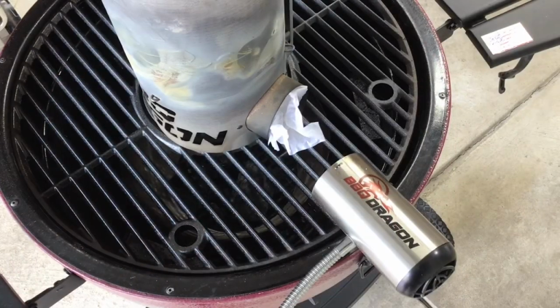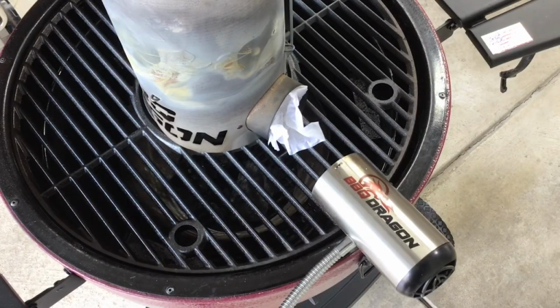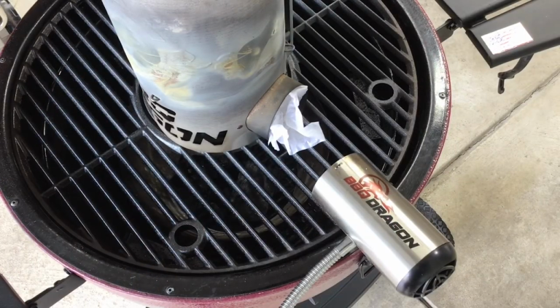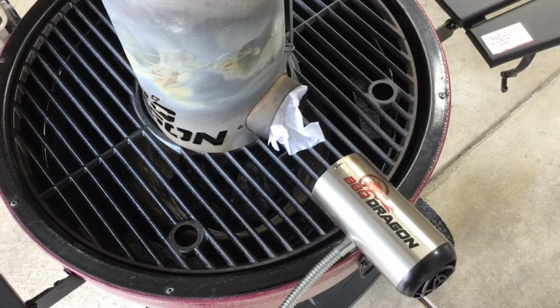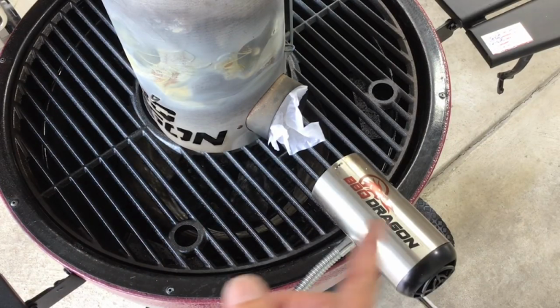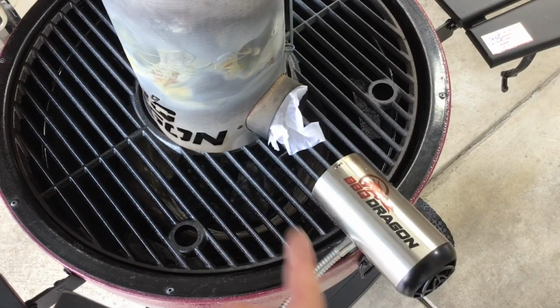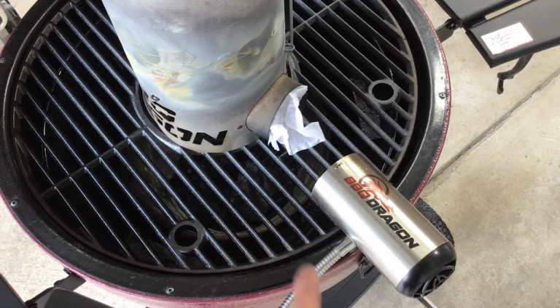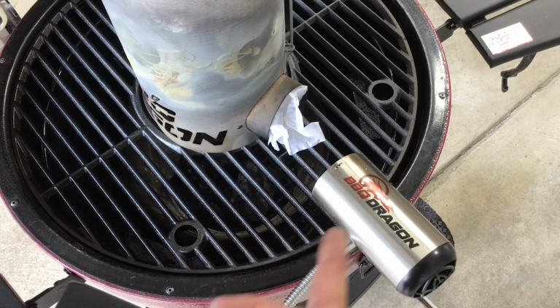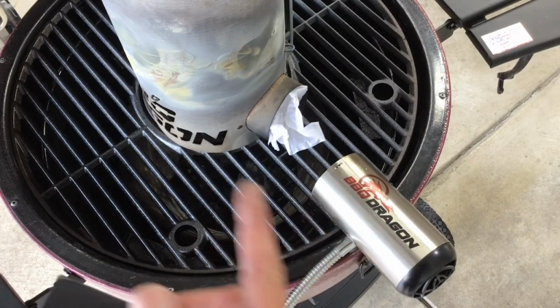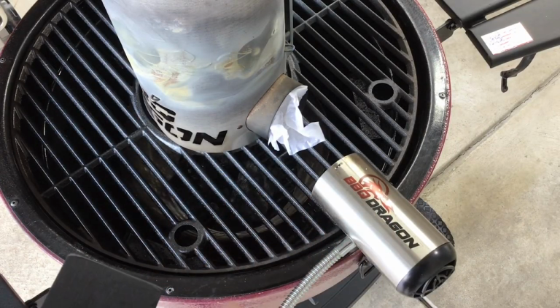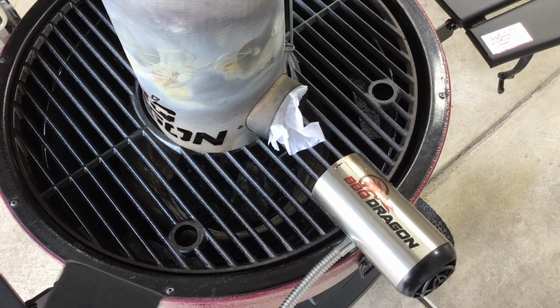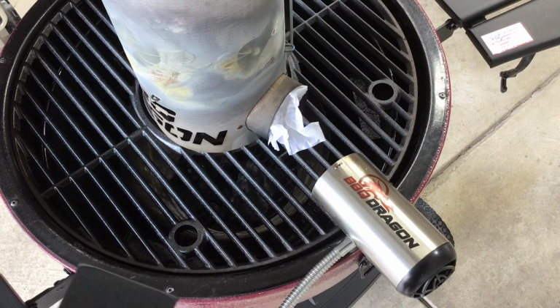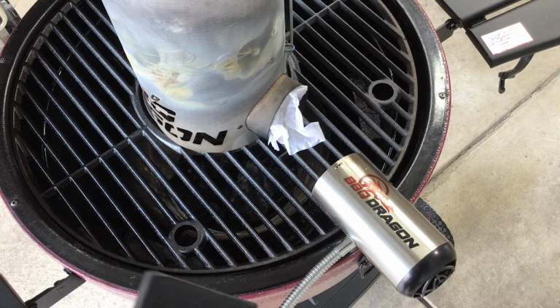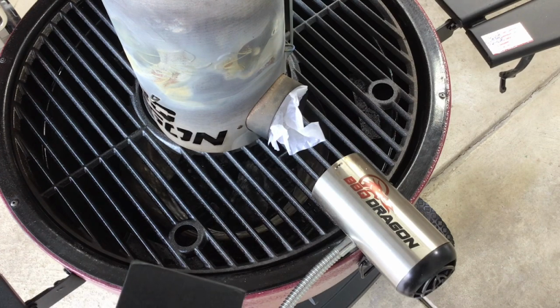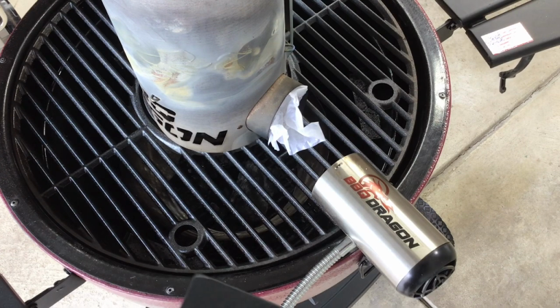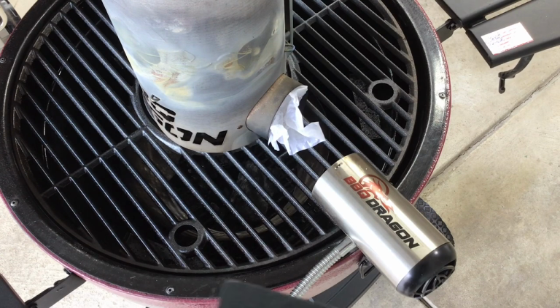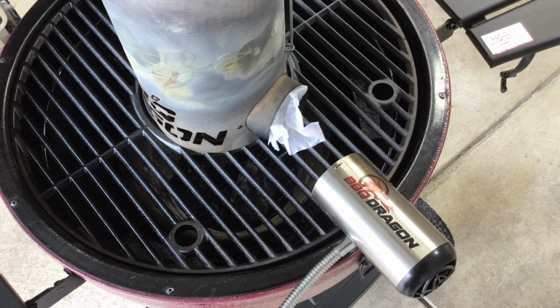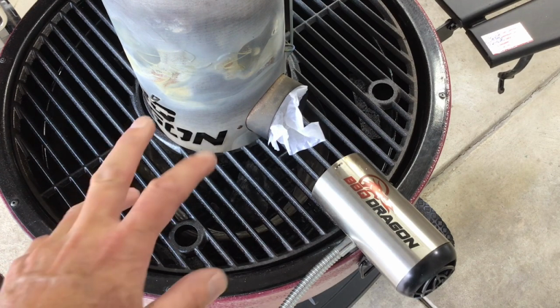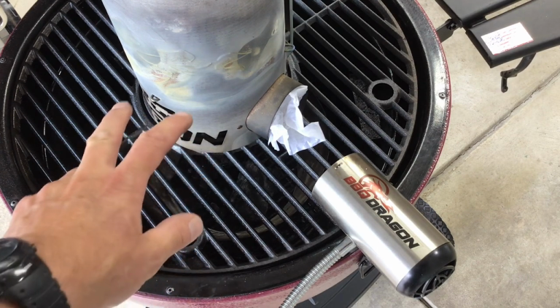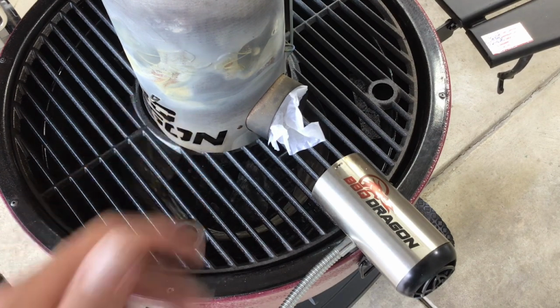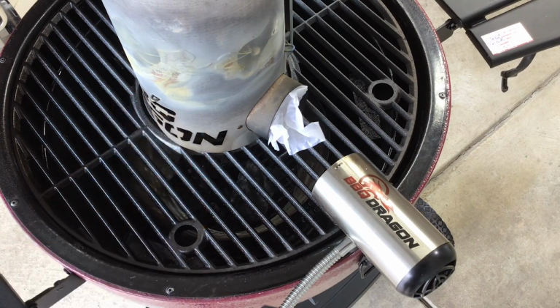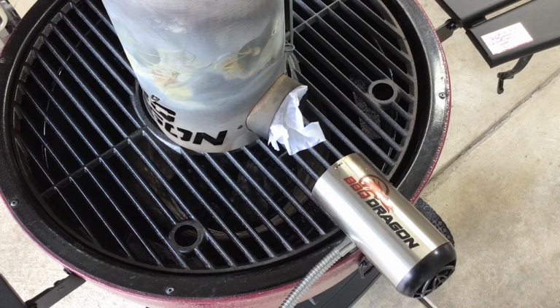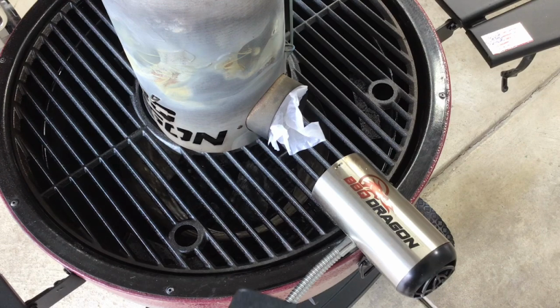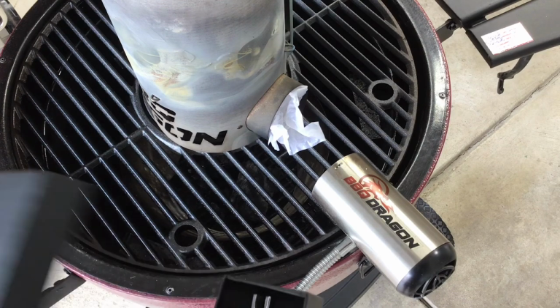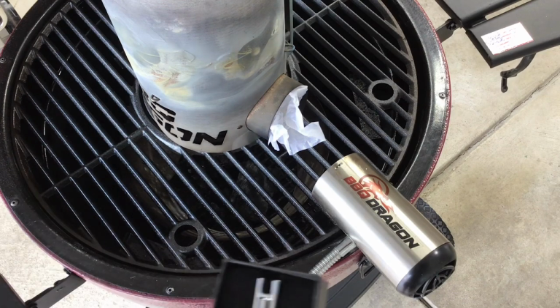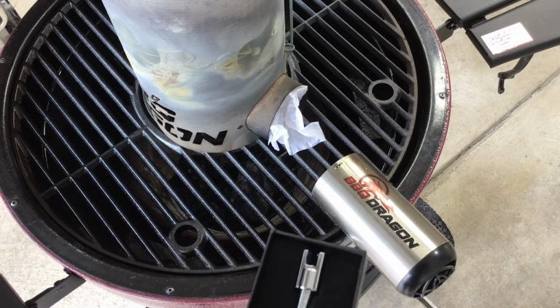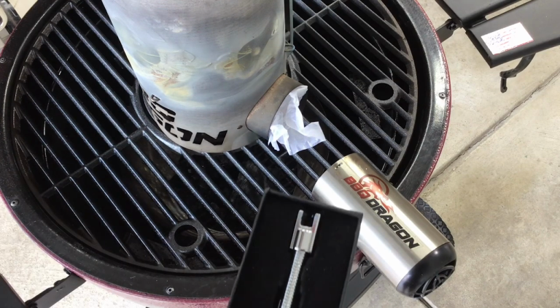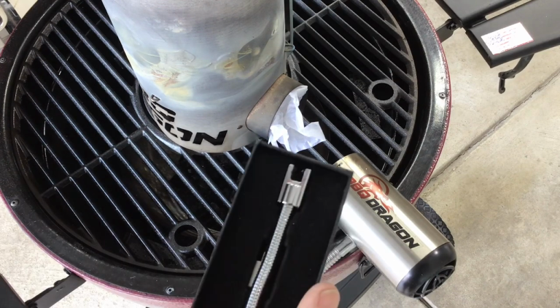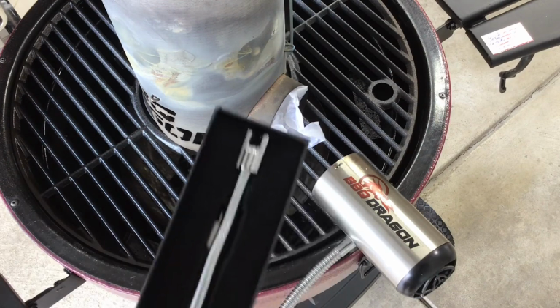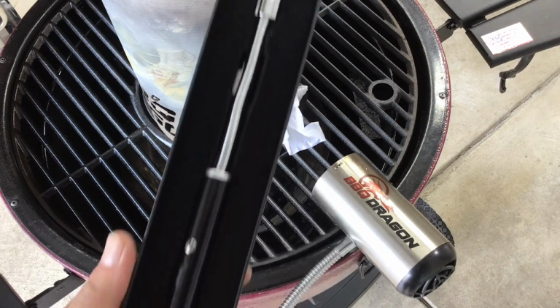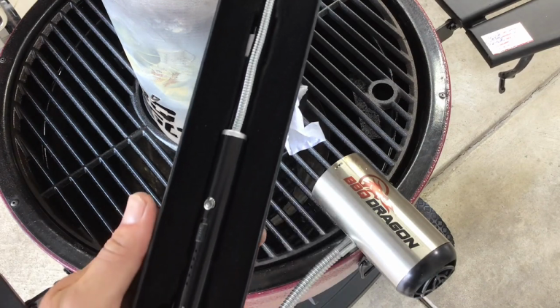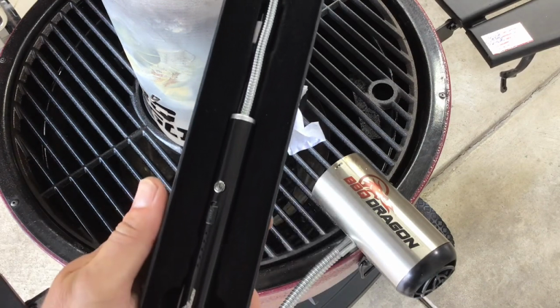Hey folks, how y'all doing? Welcome back. We're down at the grill, we've got our barbecue dragon stuff out. I love this tower and the insanity for getting the charcoal going. I've got this one set up, but we're going to be using something different today to get our fire going.